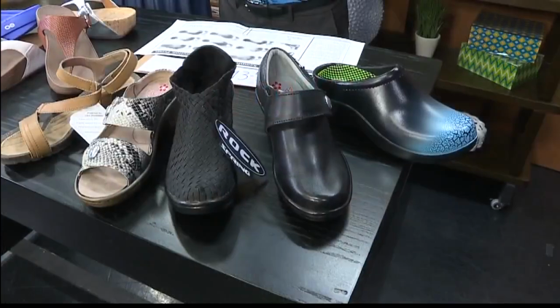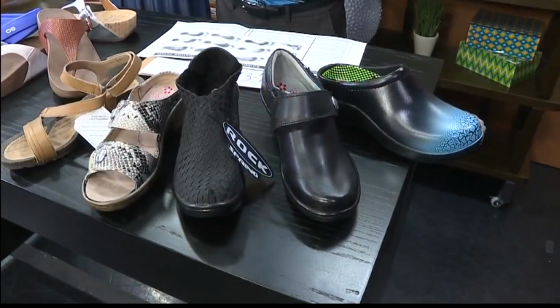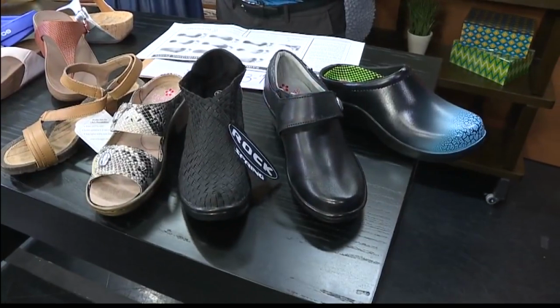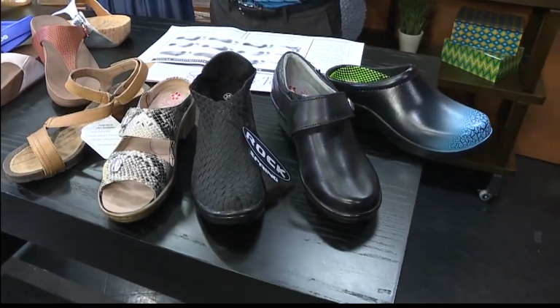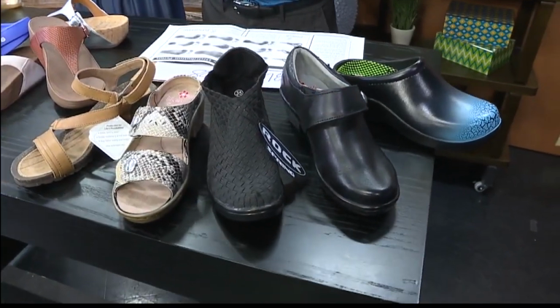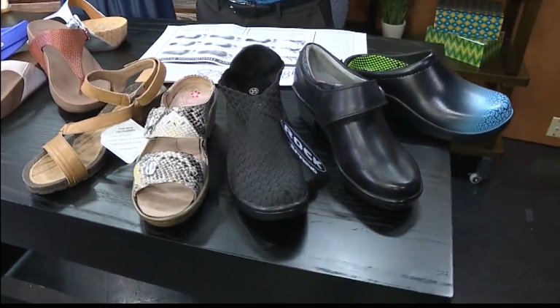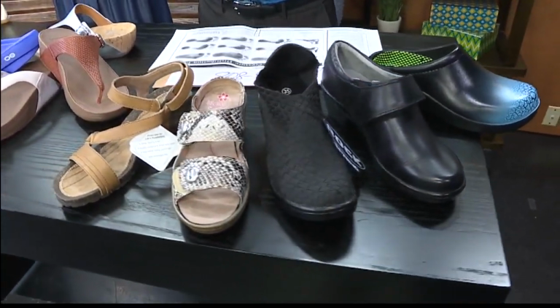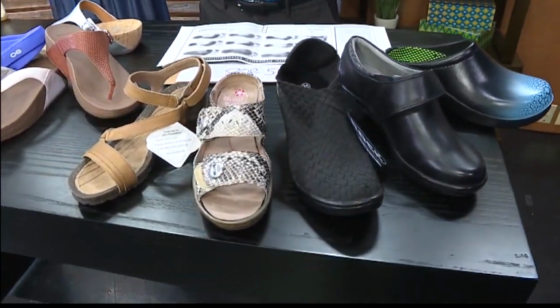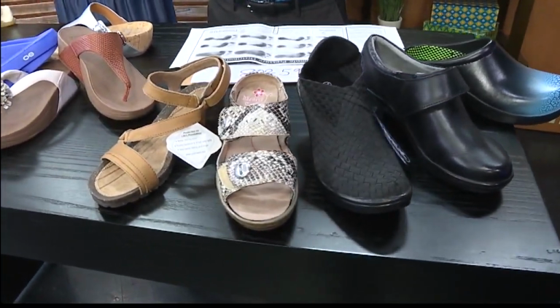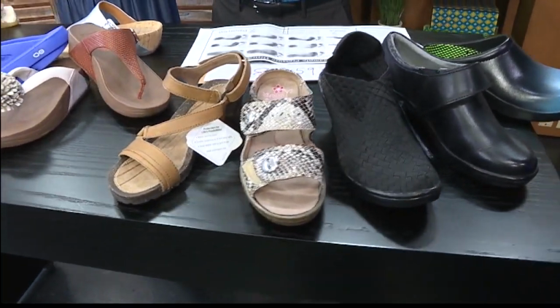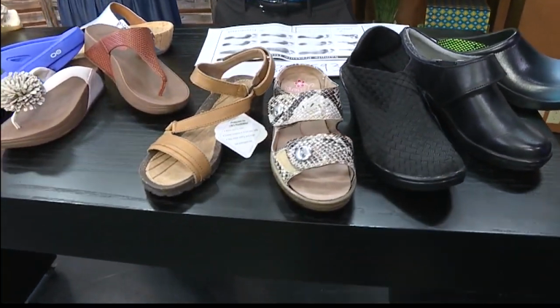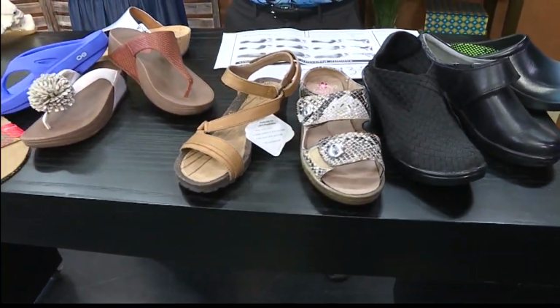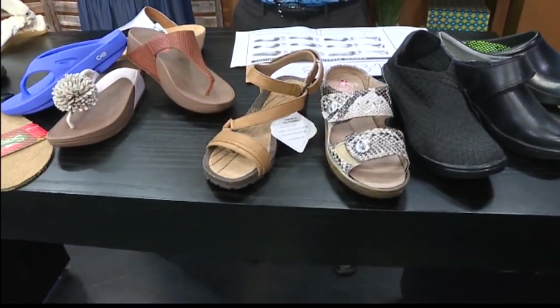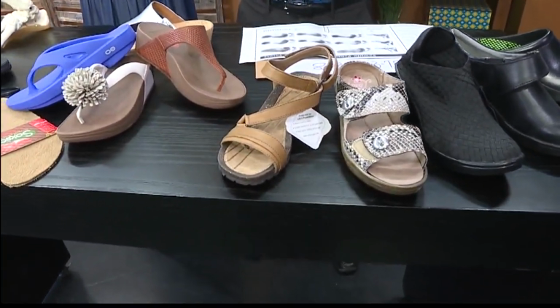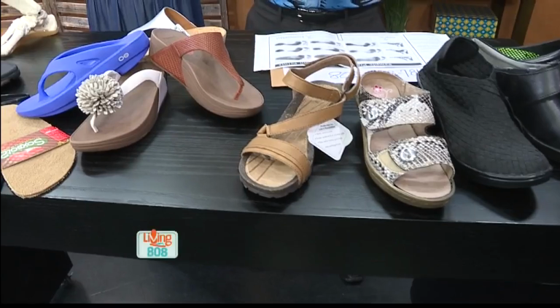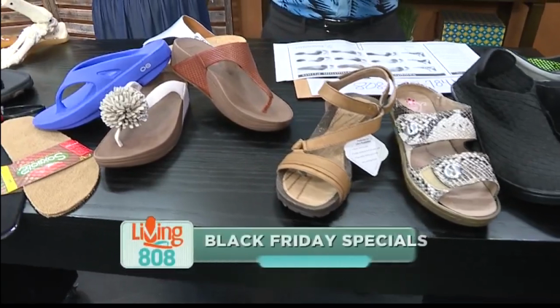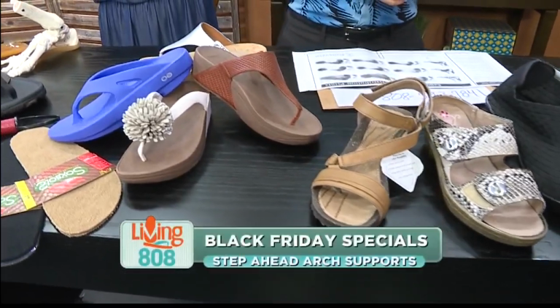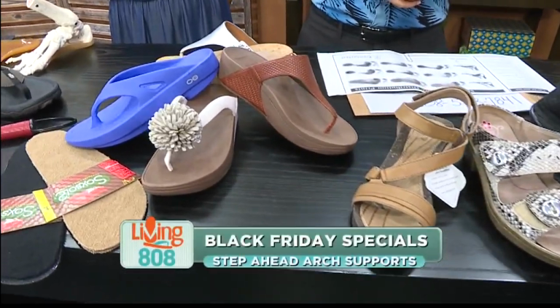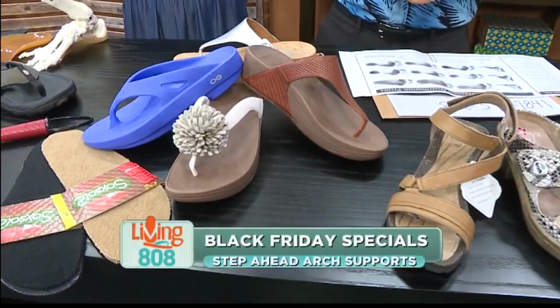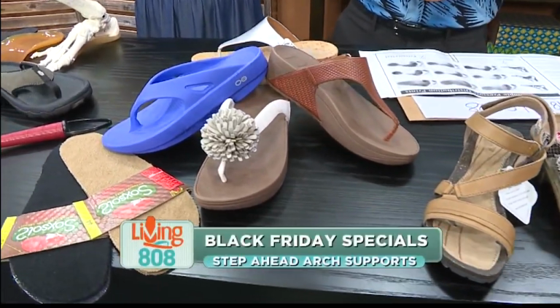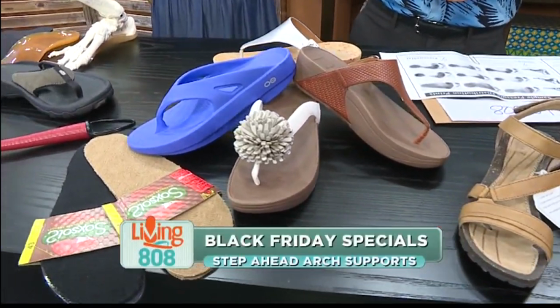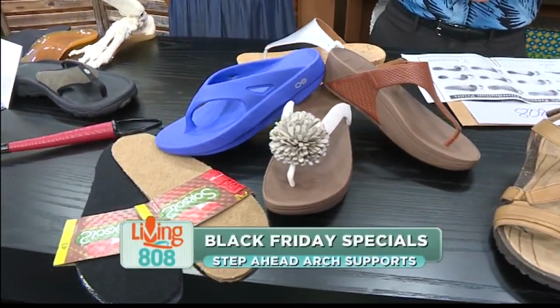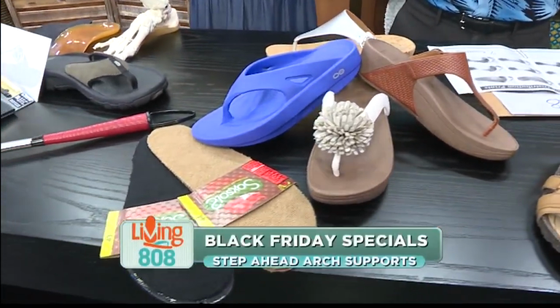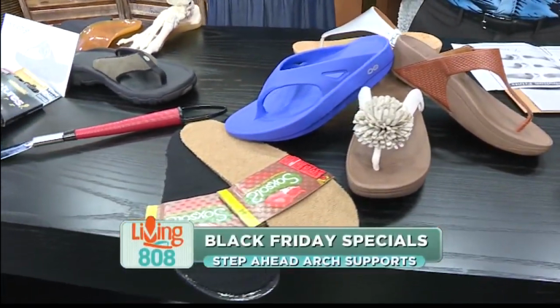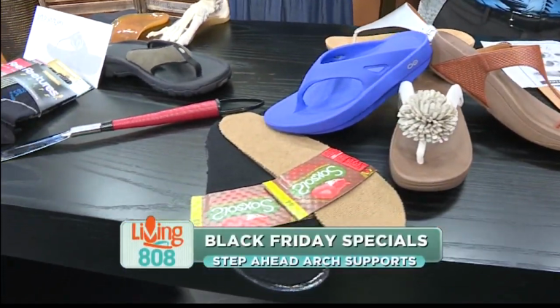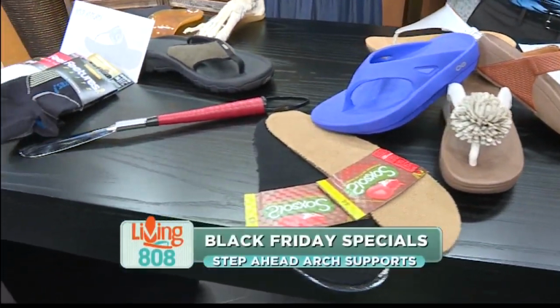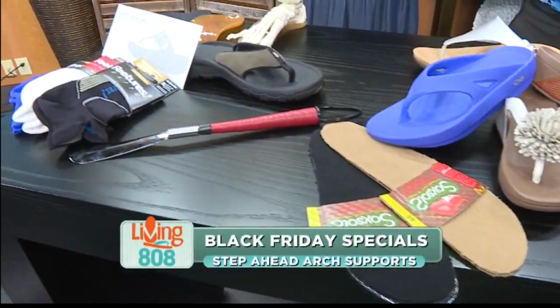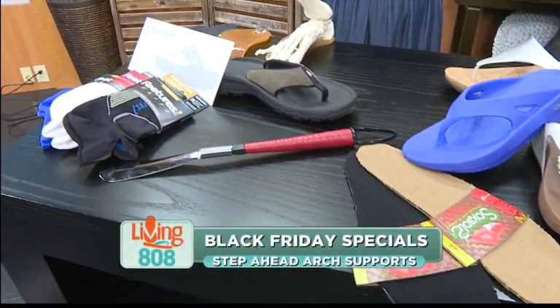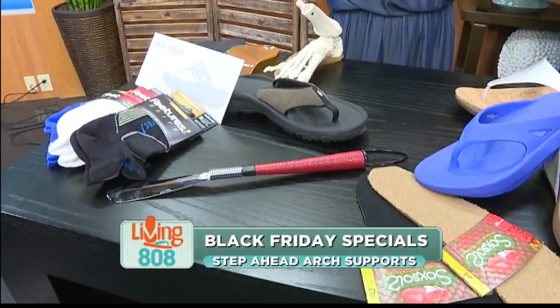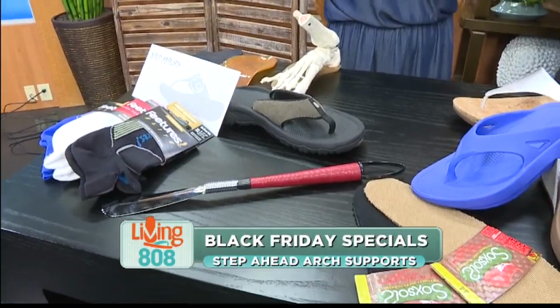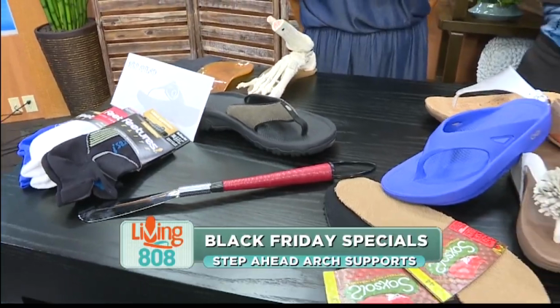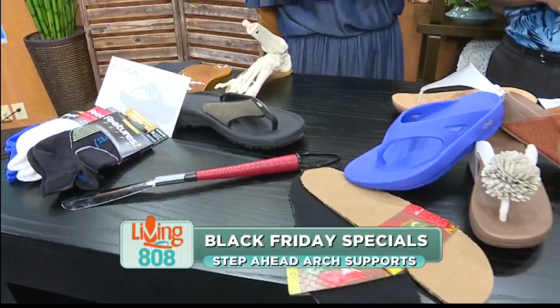Welcome back to Living 808. Now it's Black Friday. You're going to go out shopping, you're going to be on your feet all day, you don't want to have painful feet. That's why you've got to come and see Patty from Step Ahead Arch Supports.